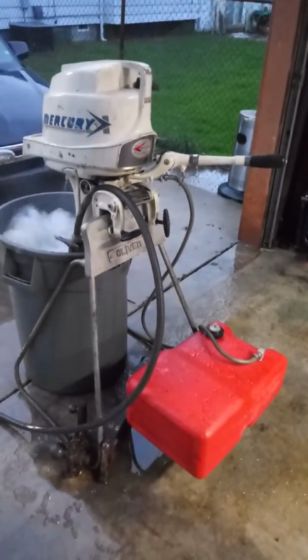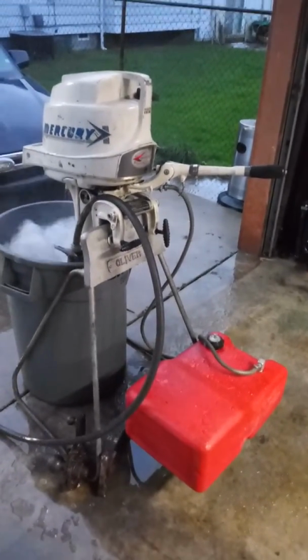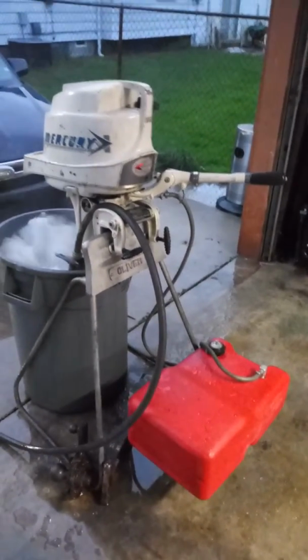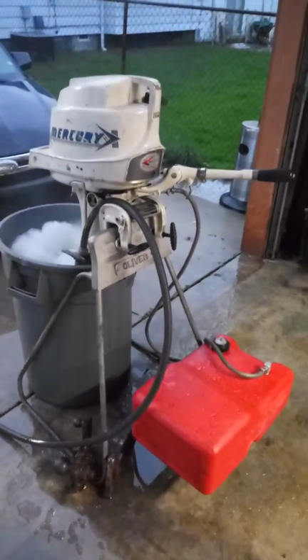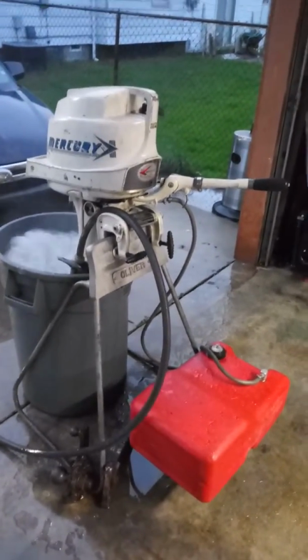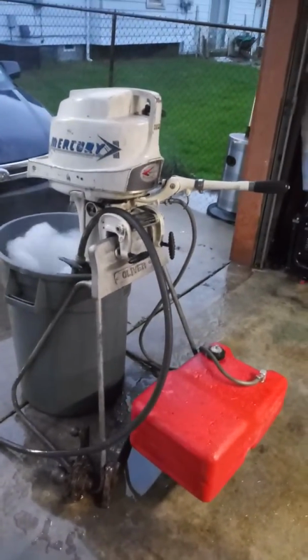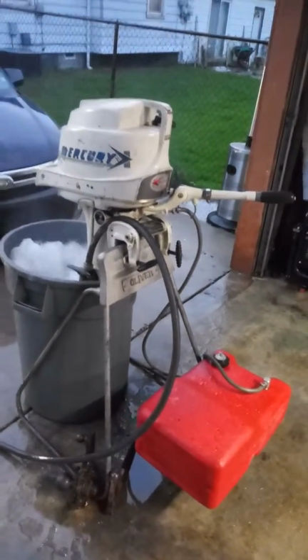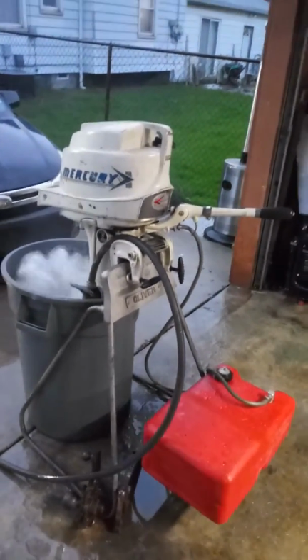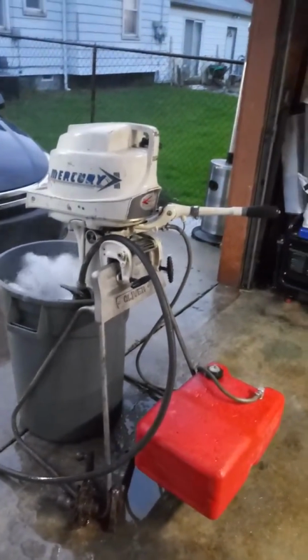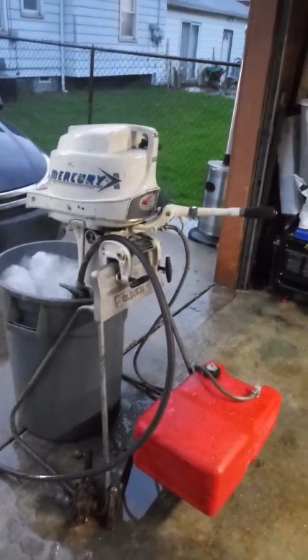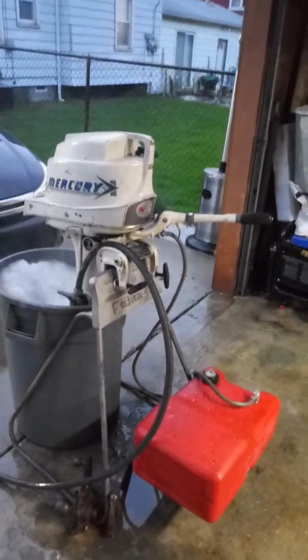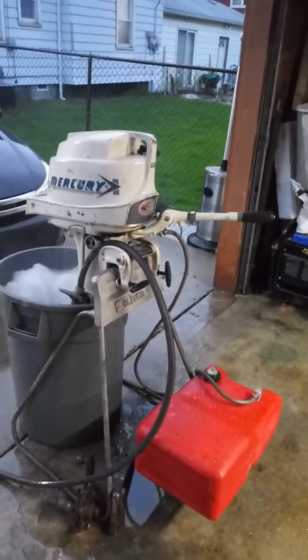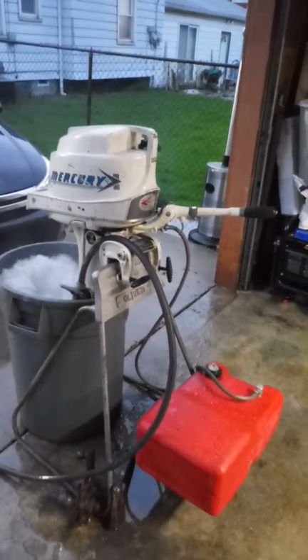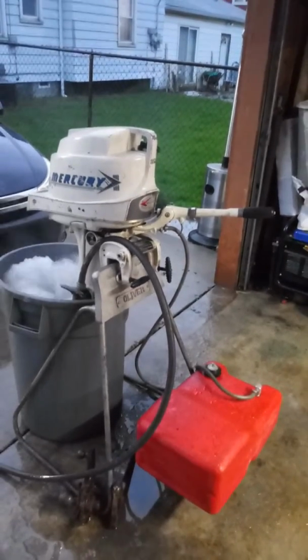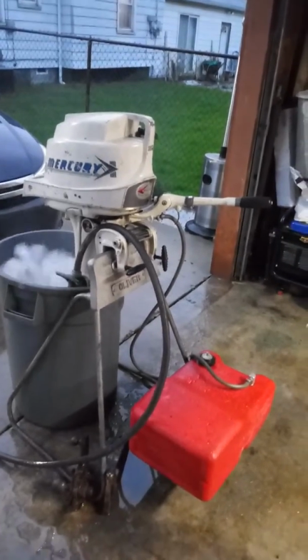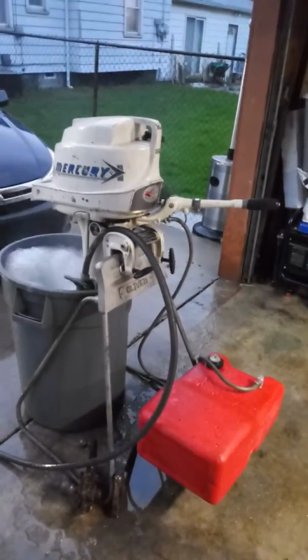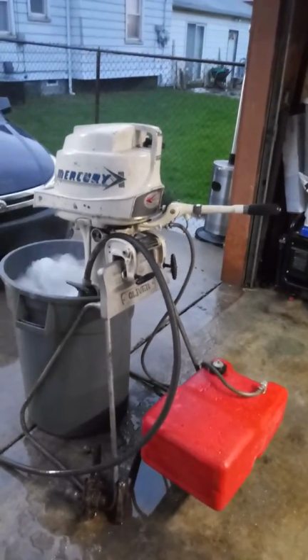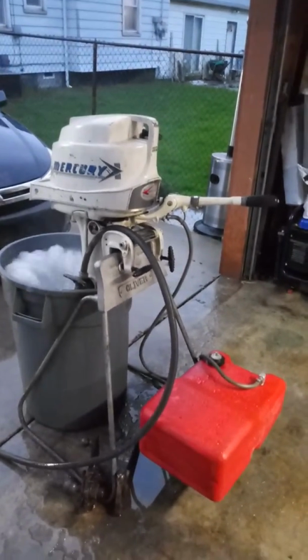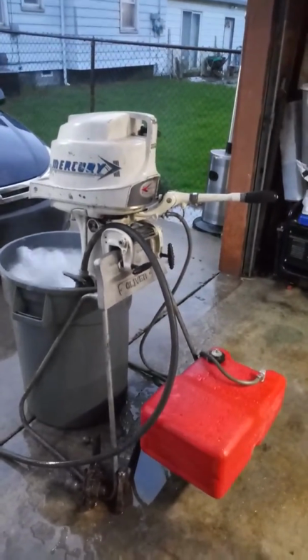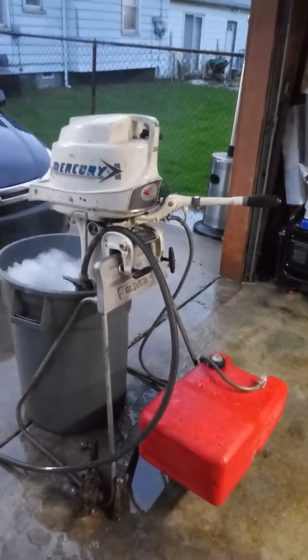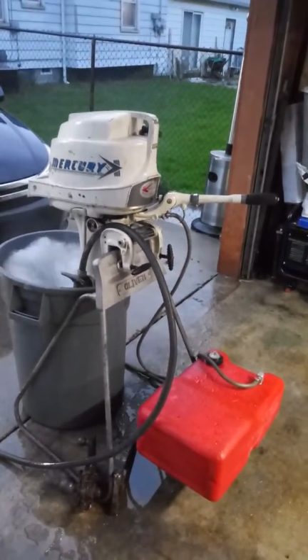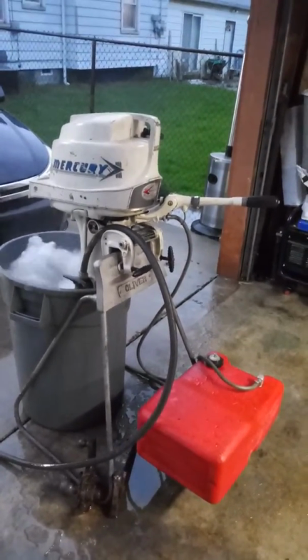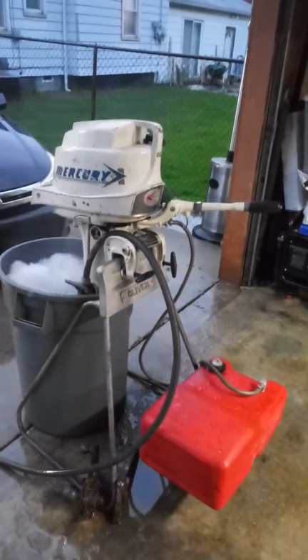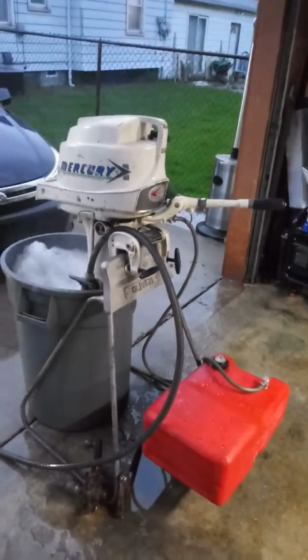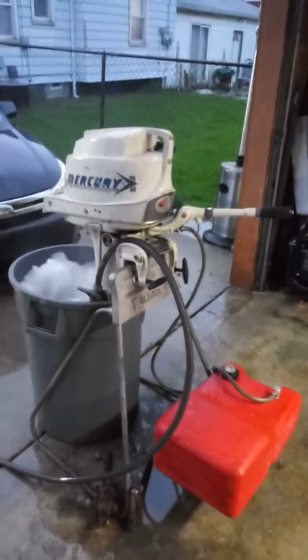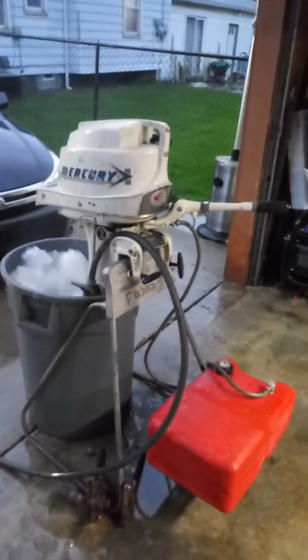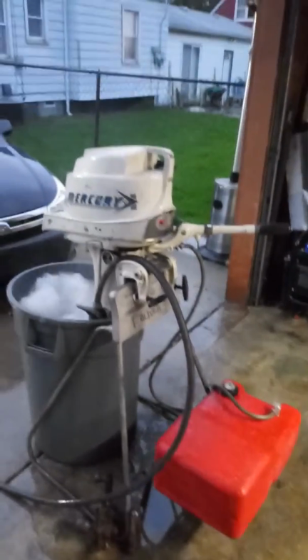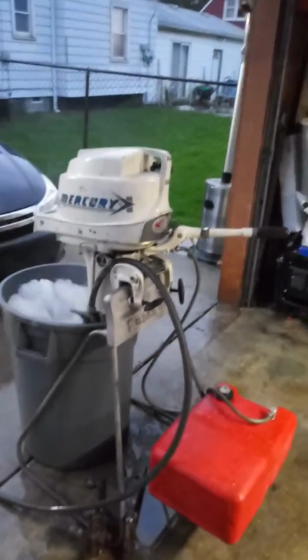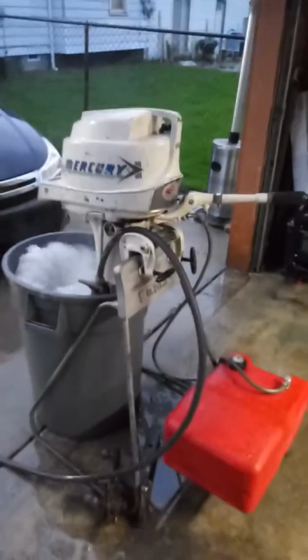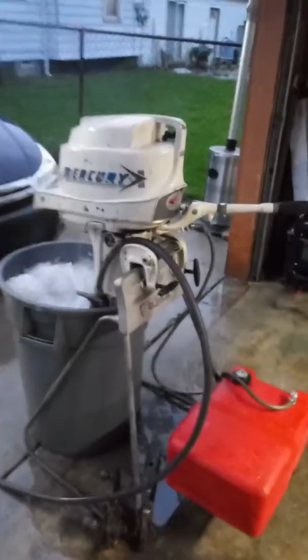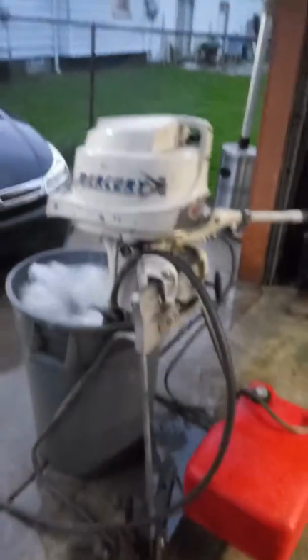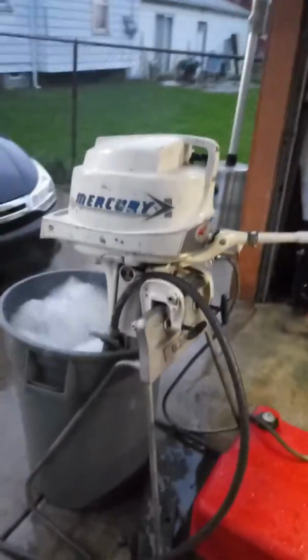I wanted to show you my new — not new to me, but not new, definitely not. But this is going to be the motor for the sailboat.